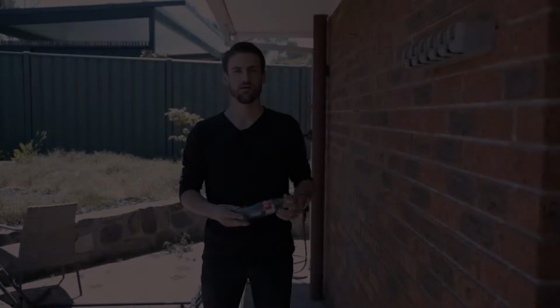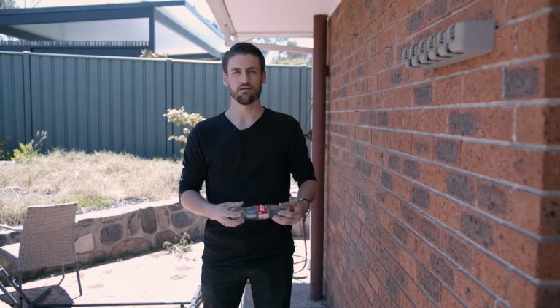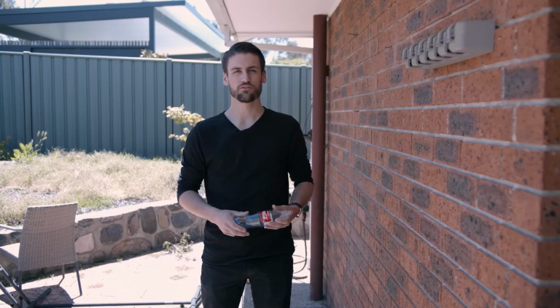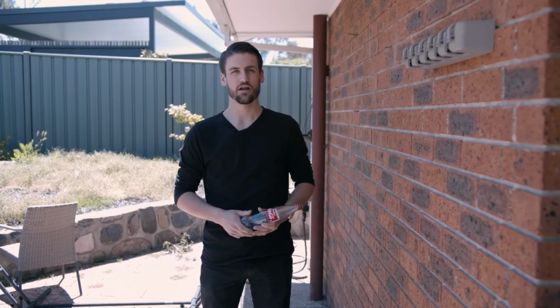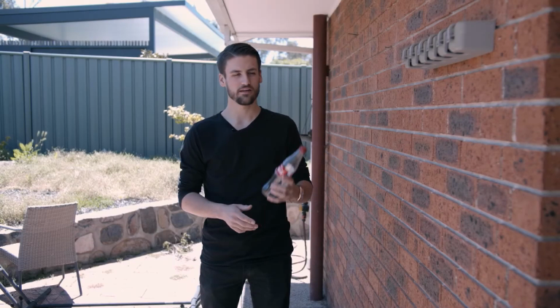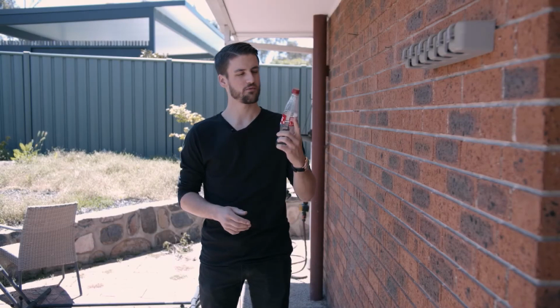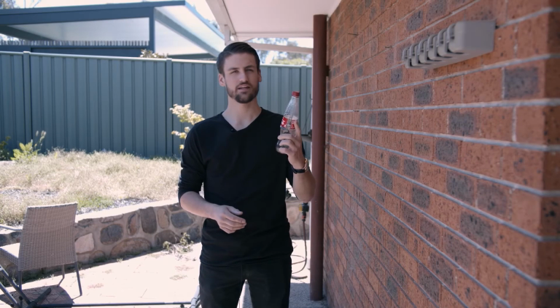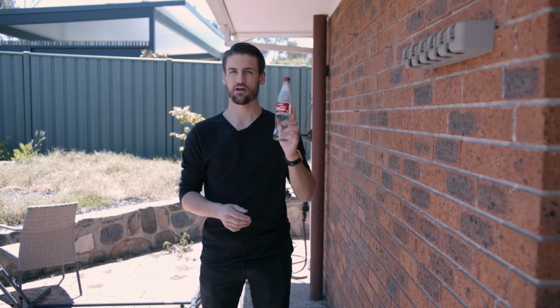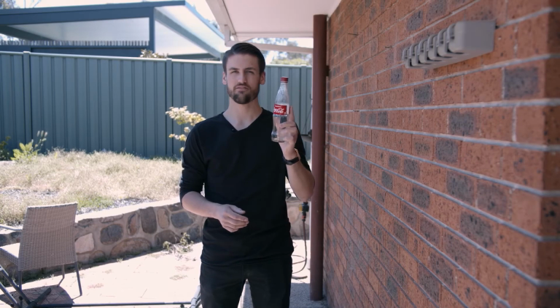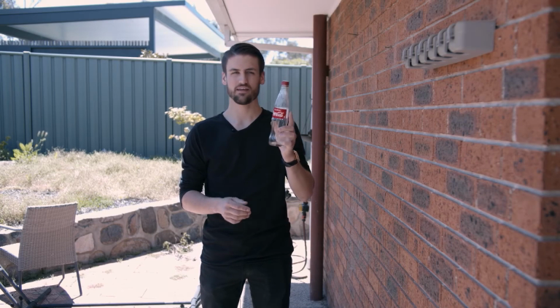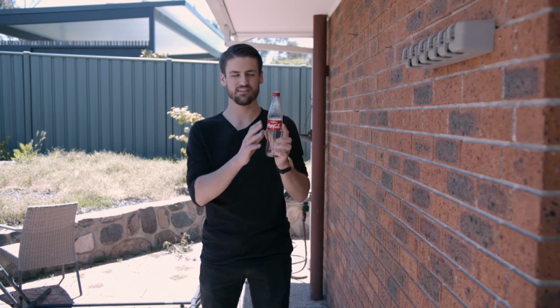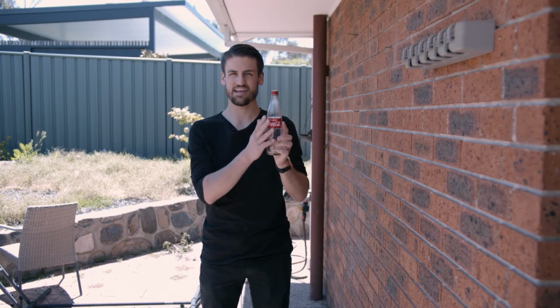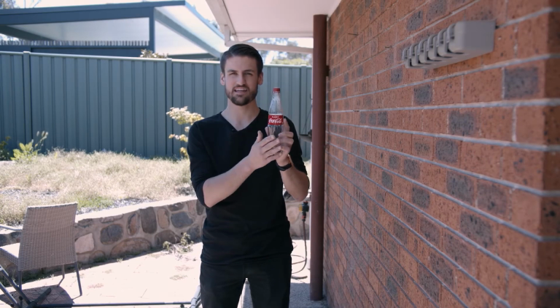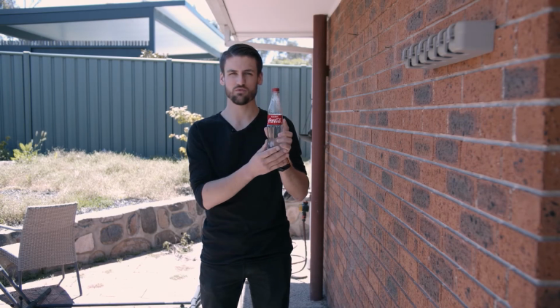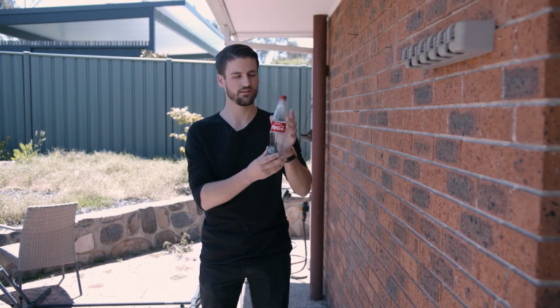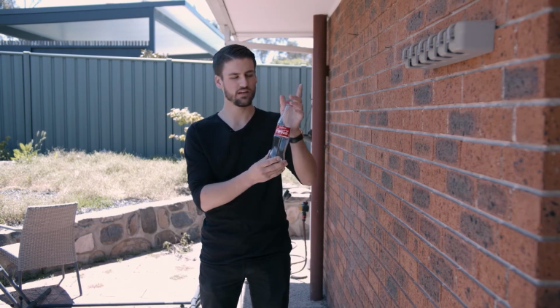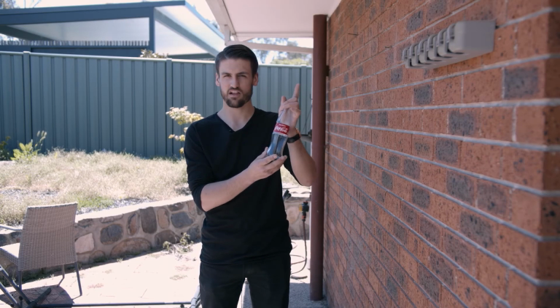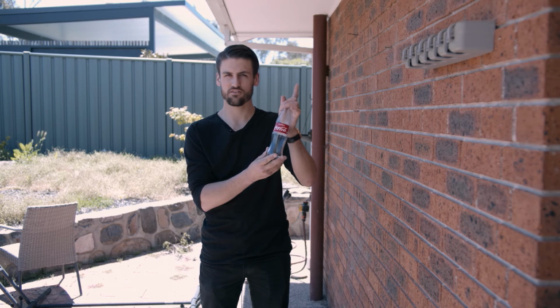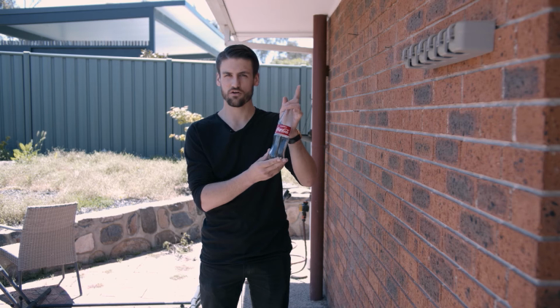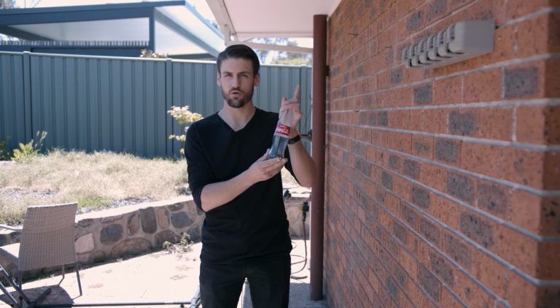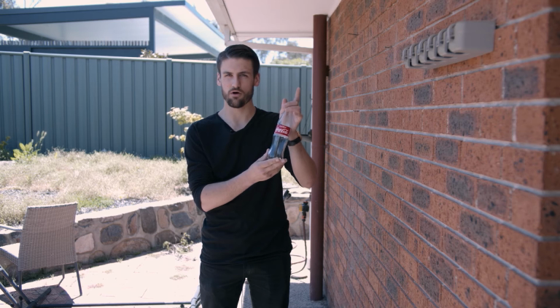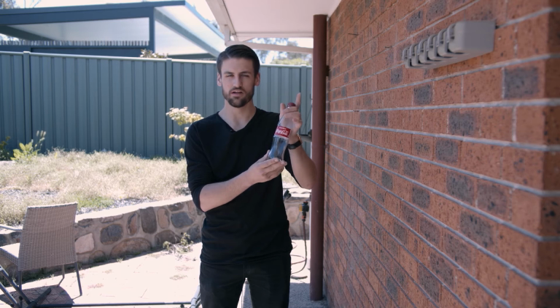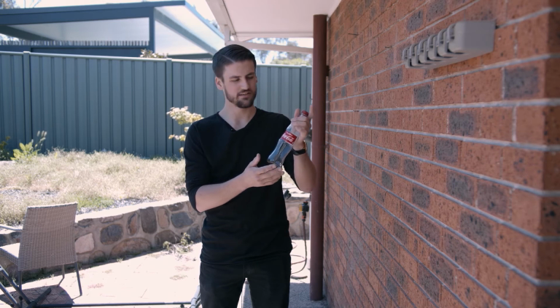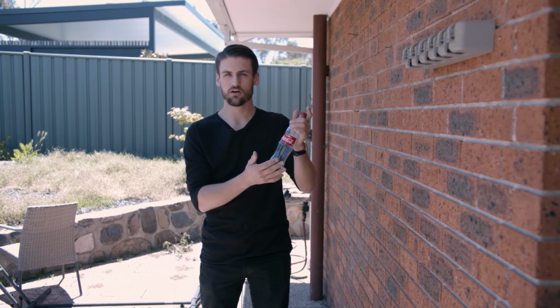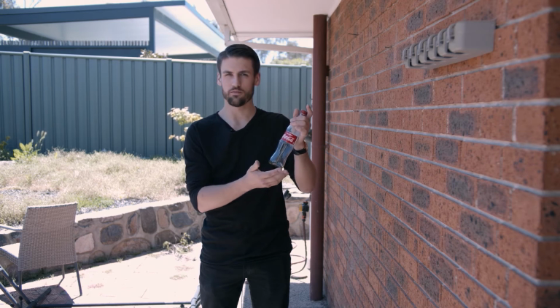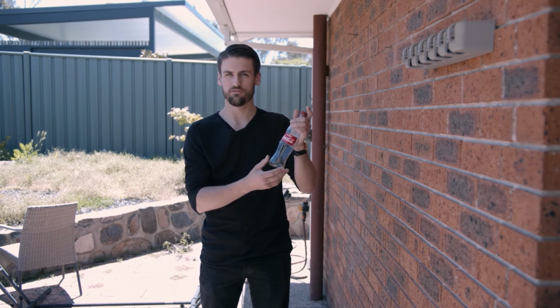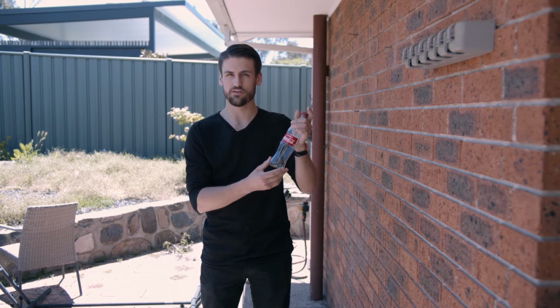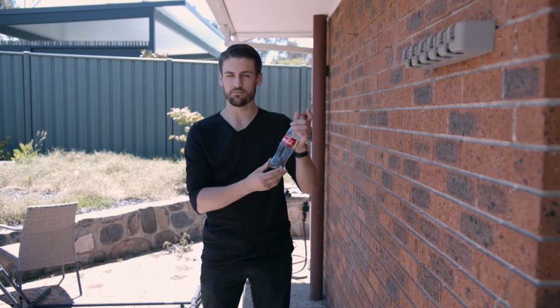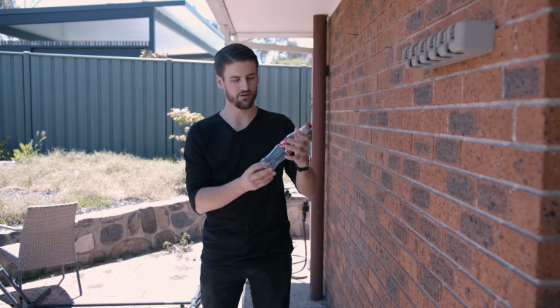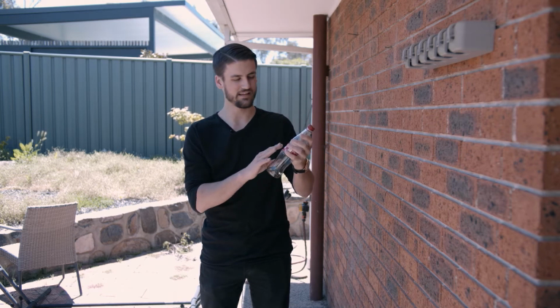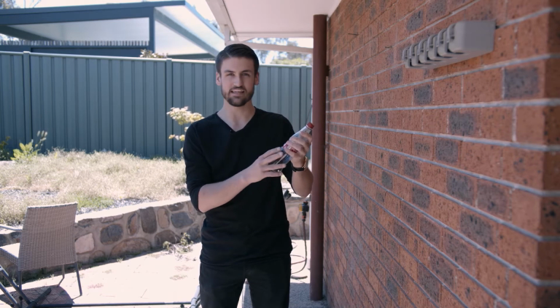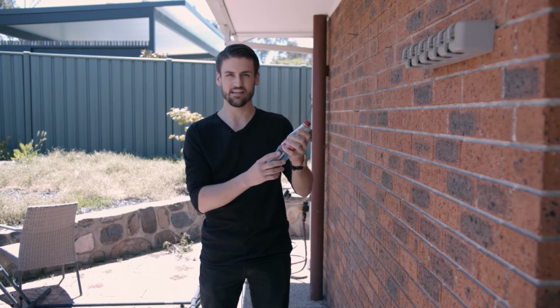Hey everyone, Scoop Science here. Well today what I have here is this antique 2020 glass Coca-Cola bottle. It's quite a mouthful of a name — that's how antique it is.